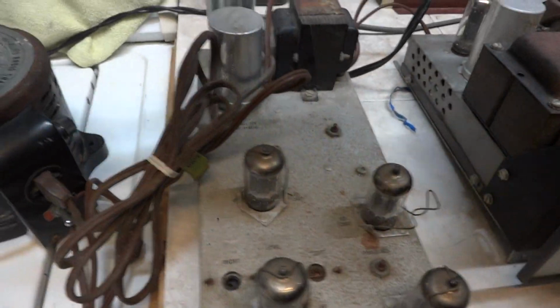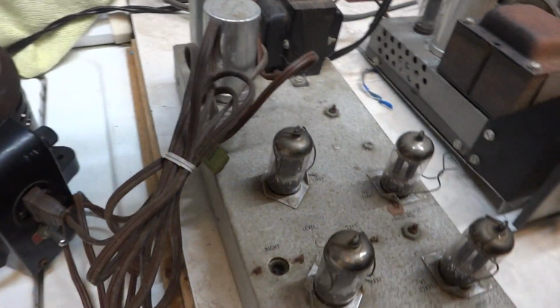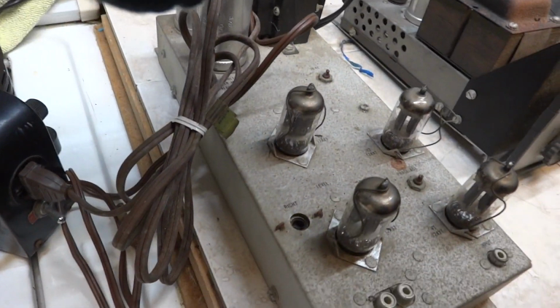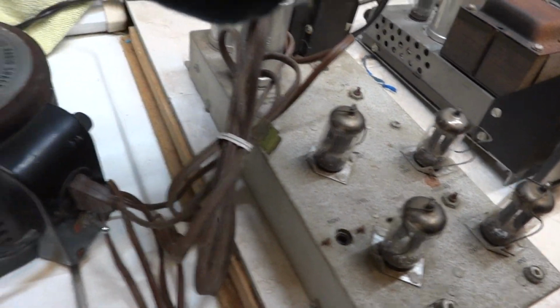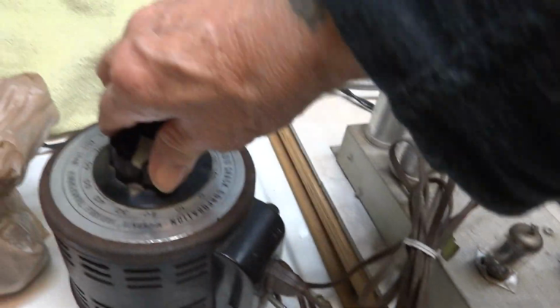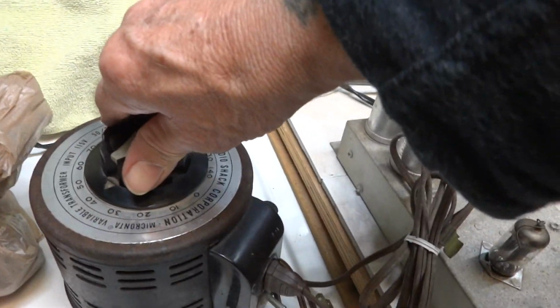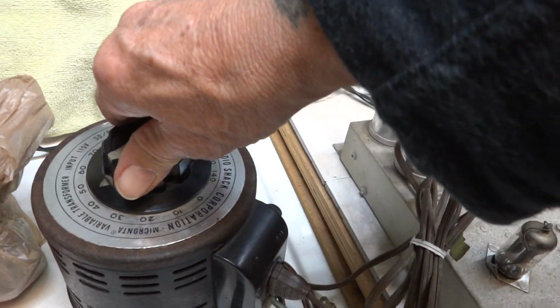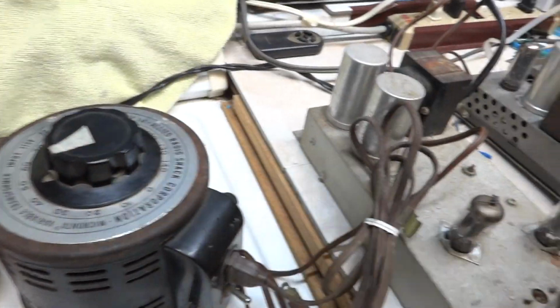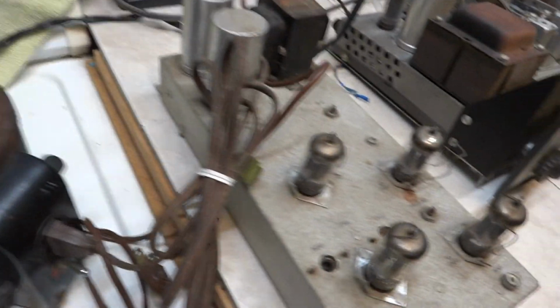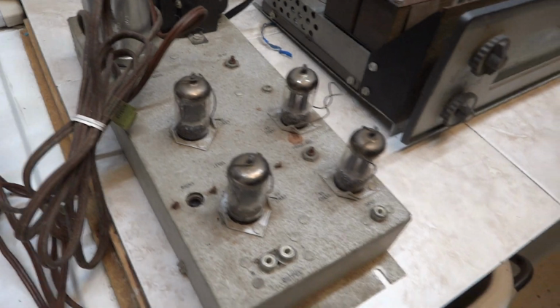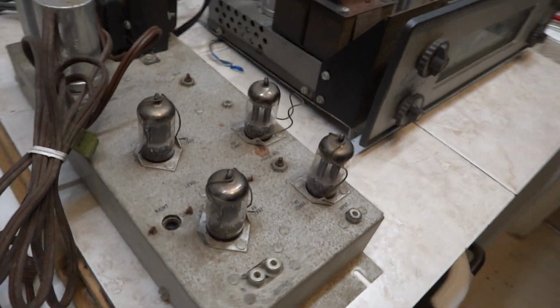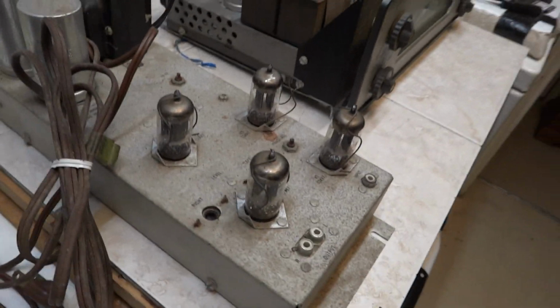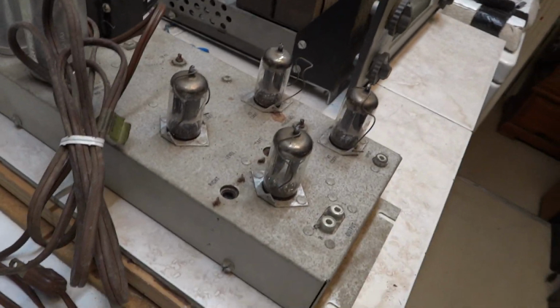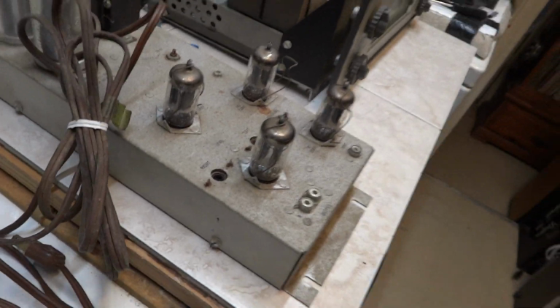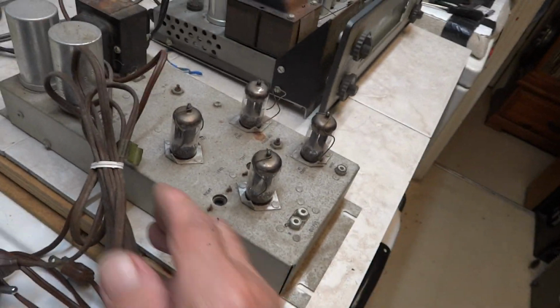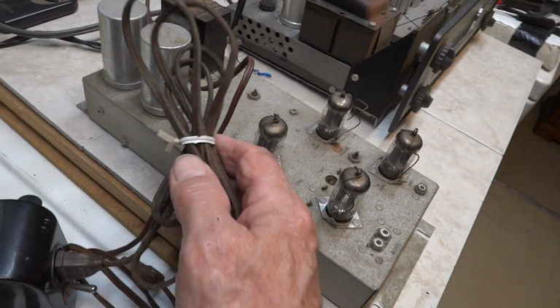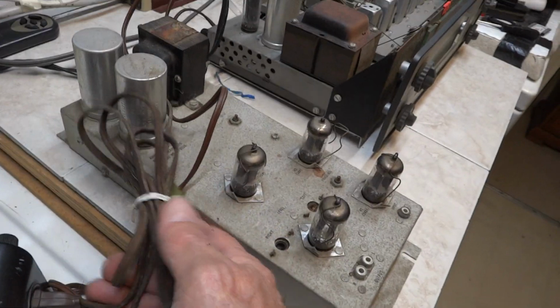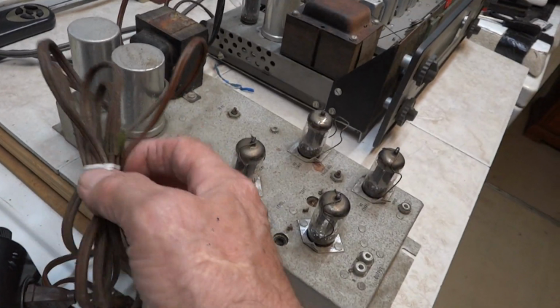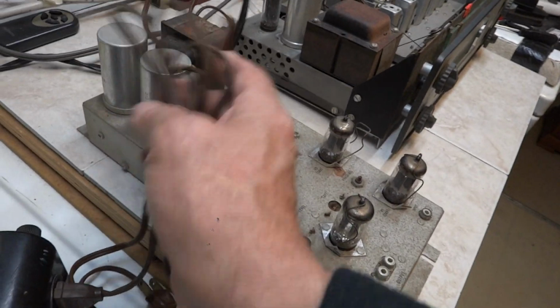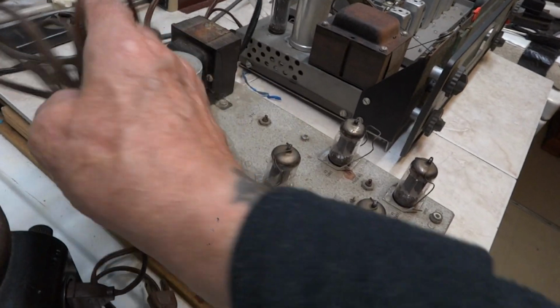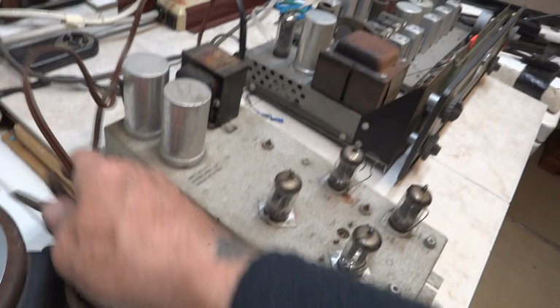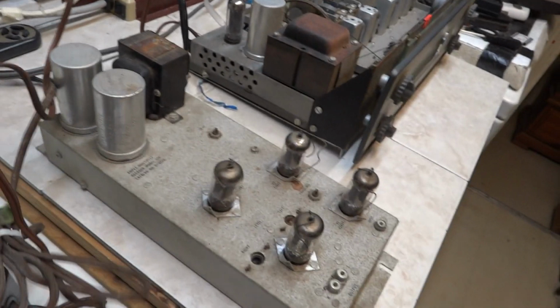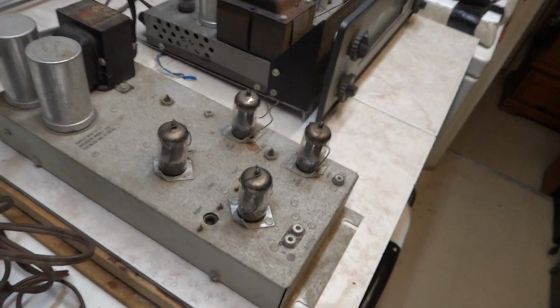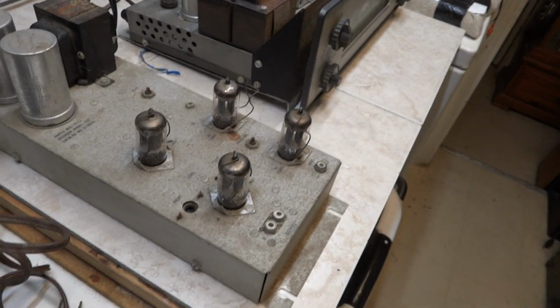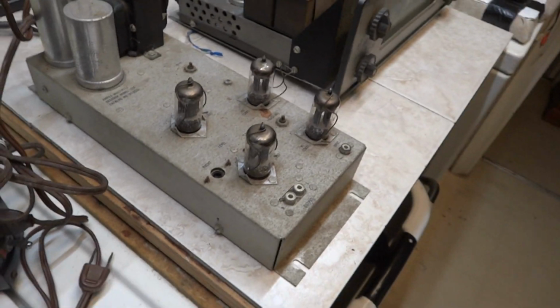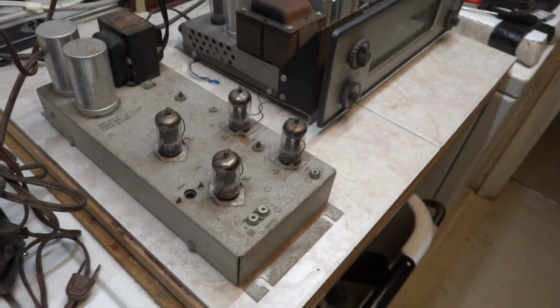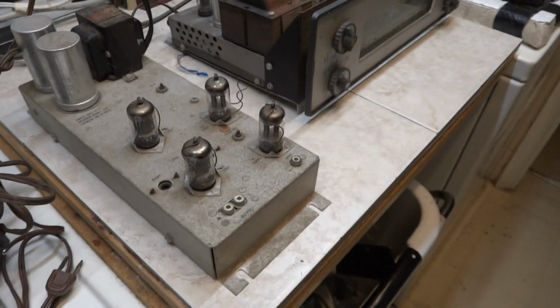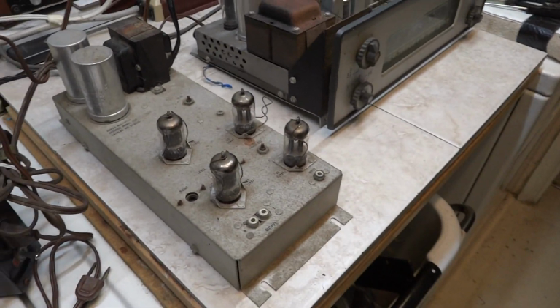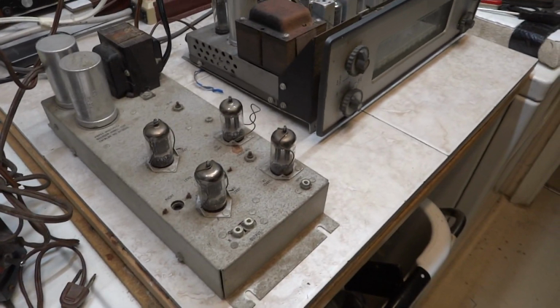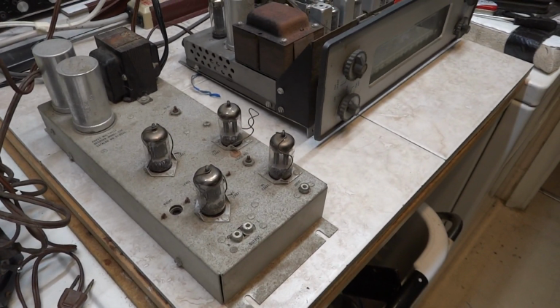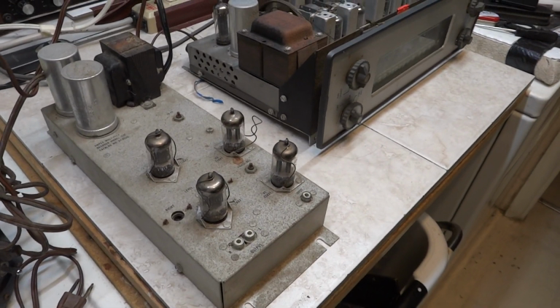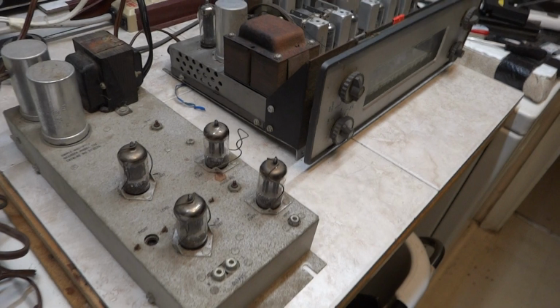Alright, let's see if this thing powers up. Try about there to start with, warming up a bit. This too, alongside the tuner, stood for a decade — that I know of, maybe more.